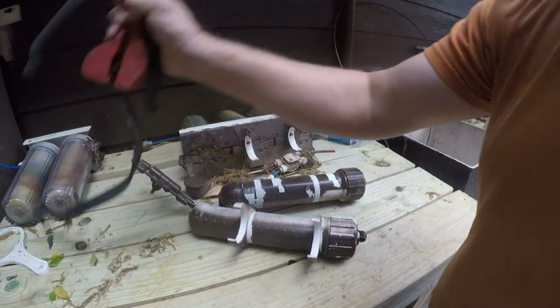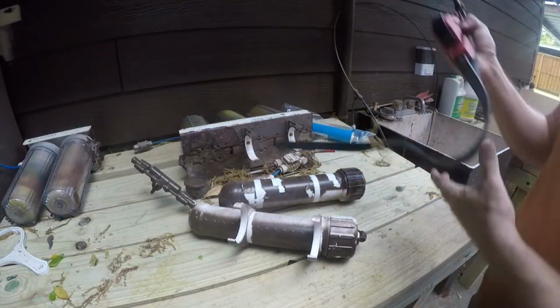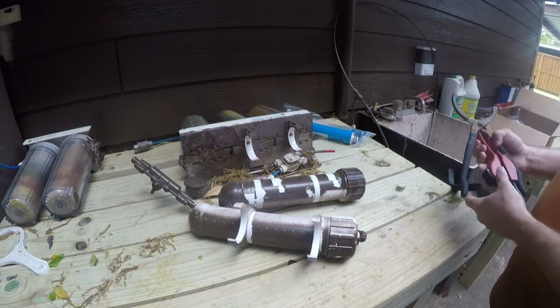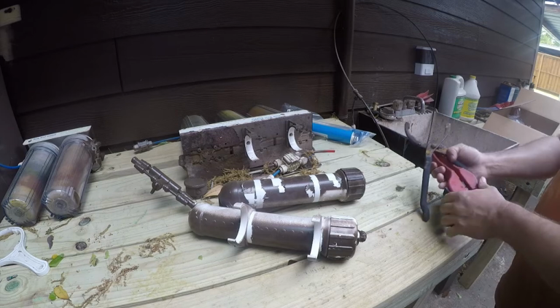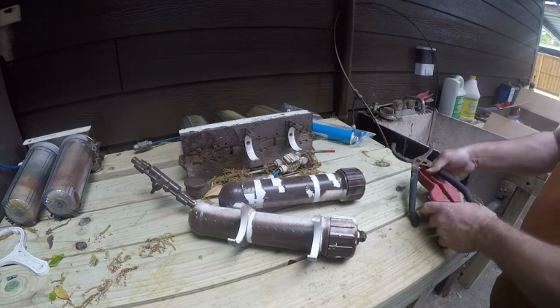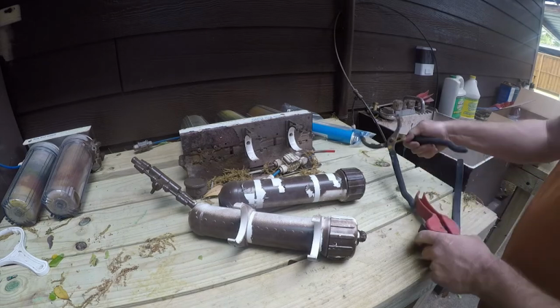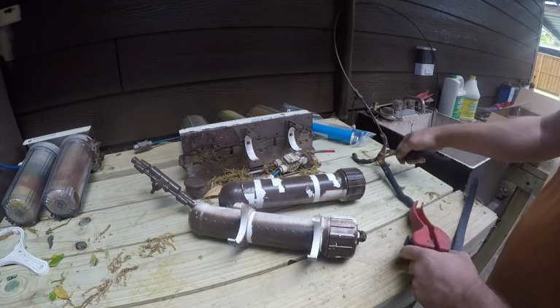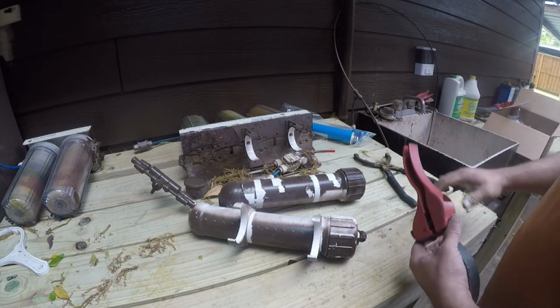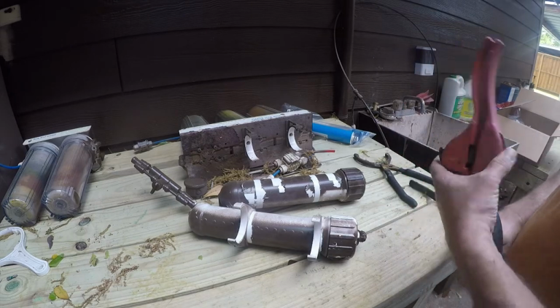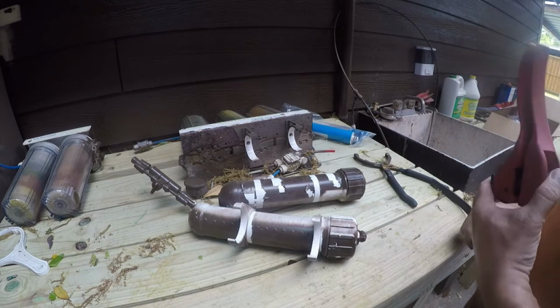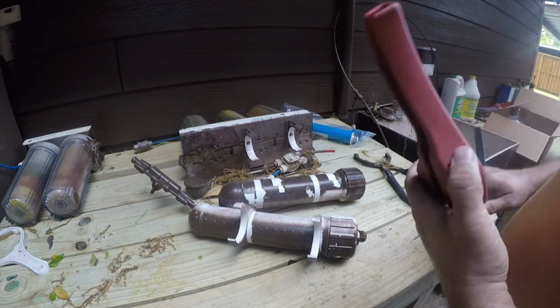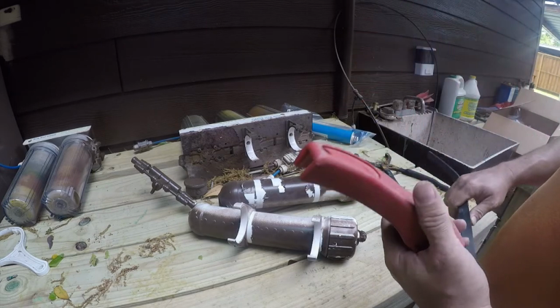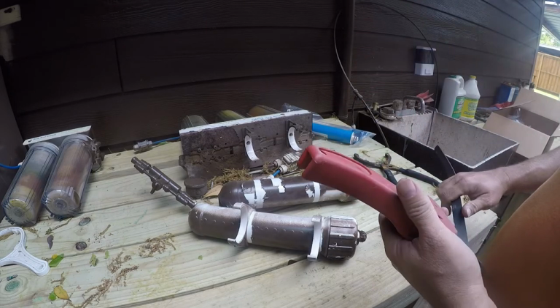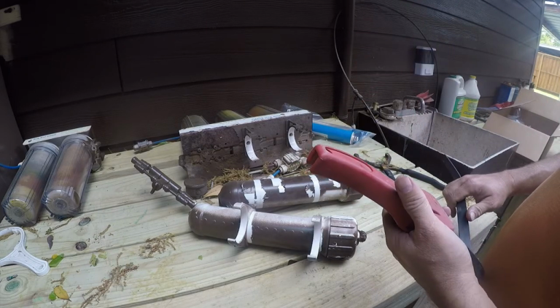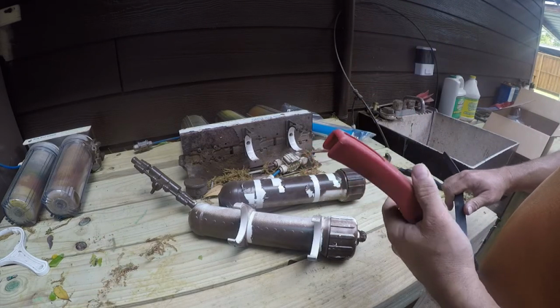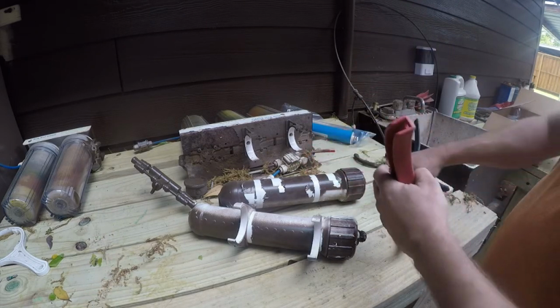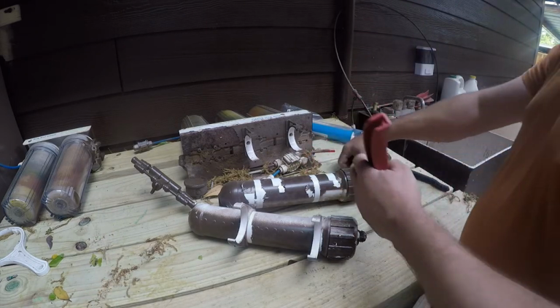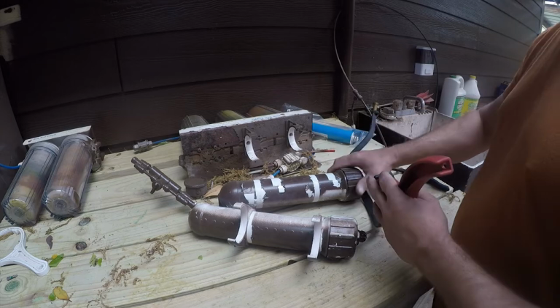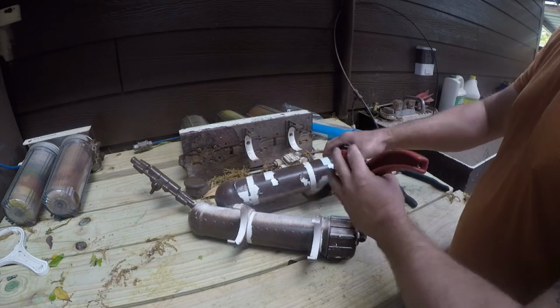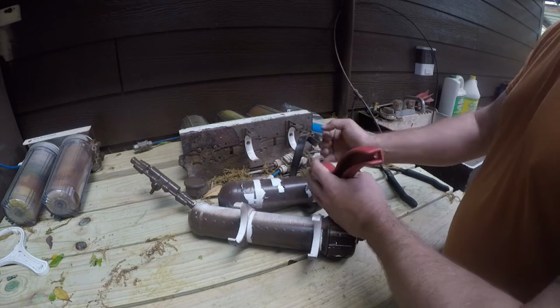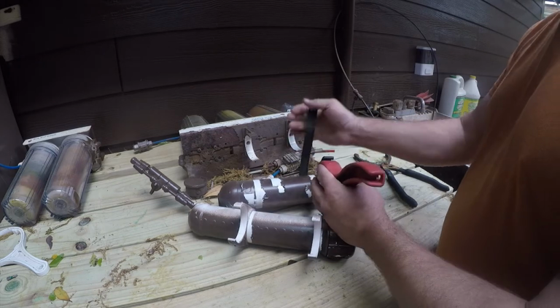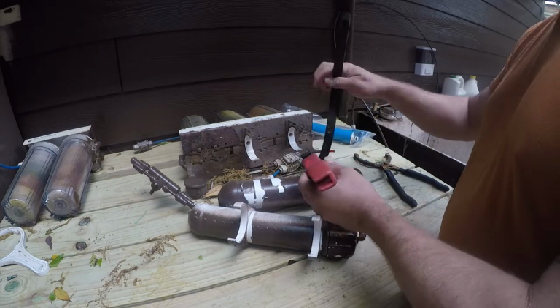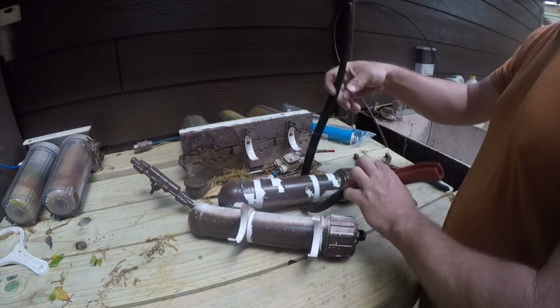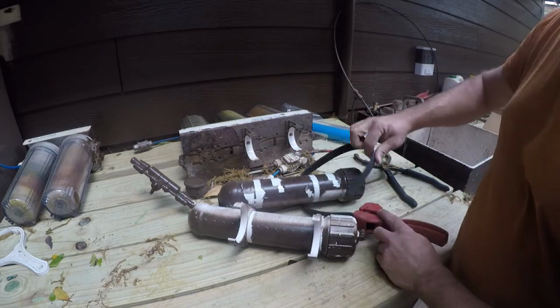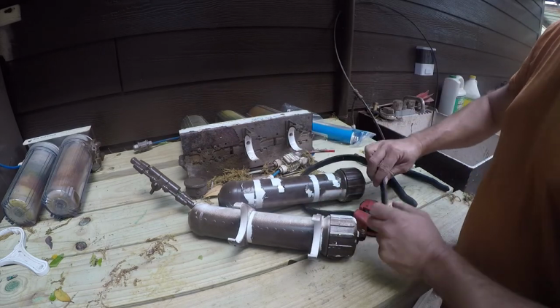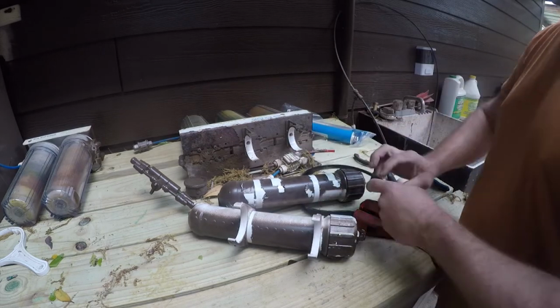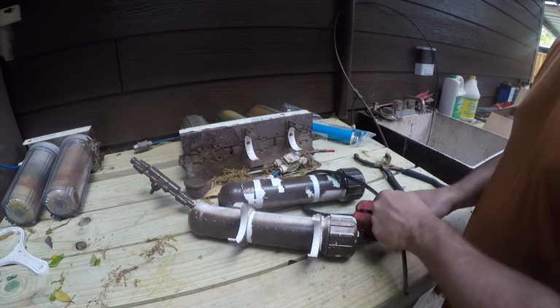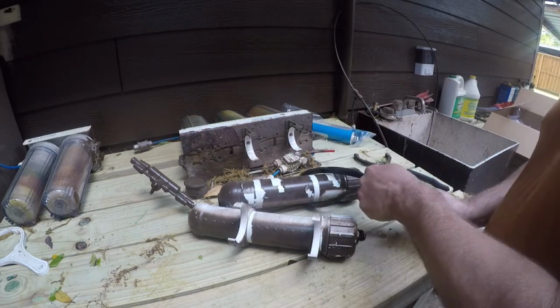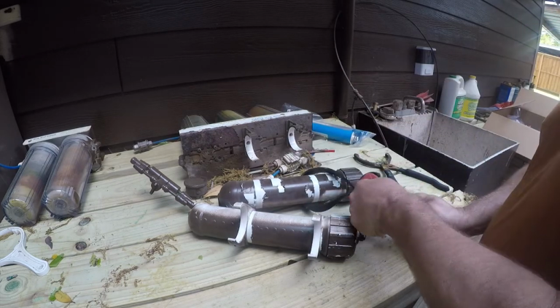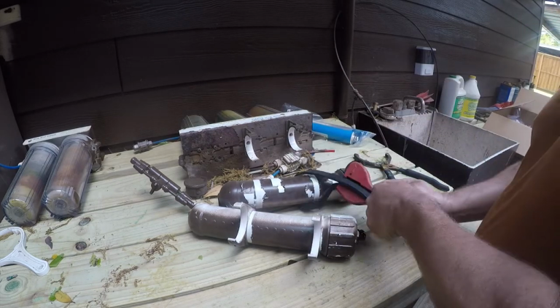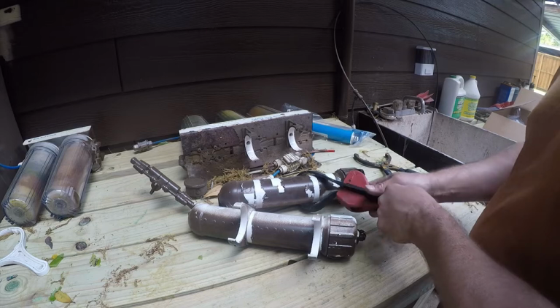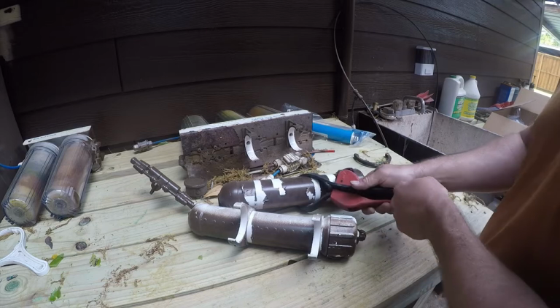I'm sure there are better tools to do this with, but I just happen to have a couple of oil filter wrenches and they did the job quite remarkably. This is how I did it.